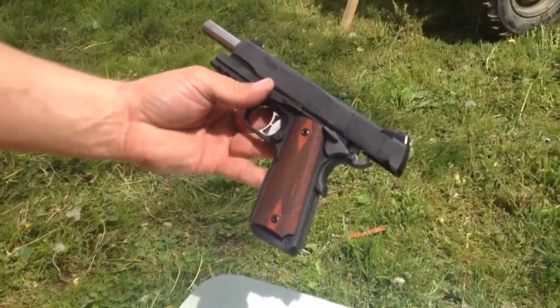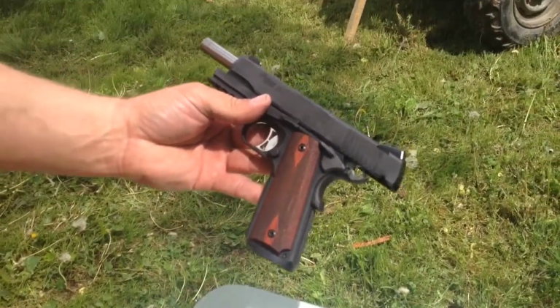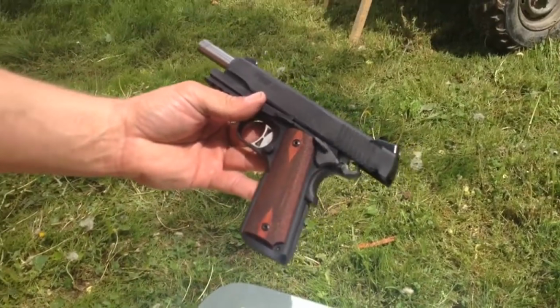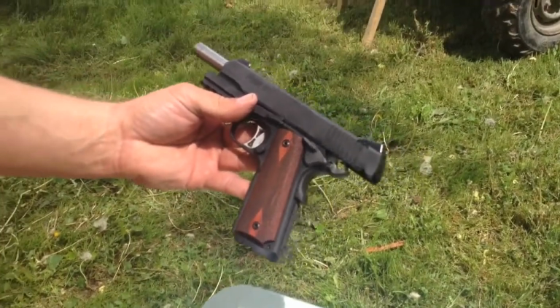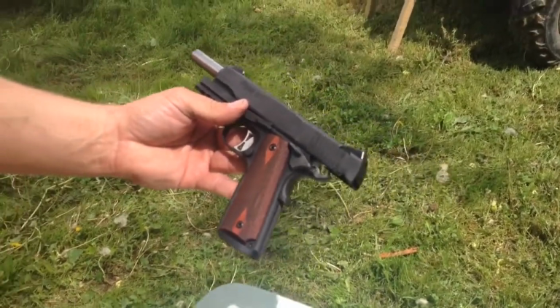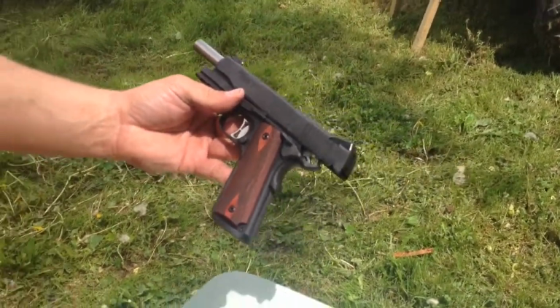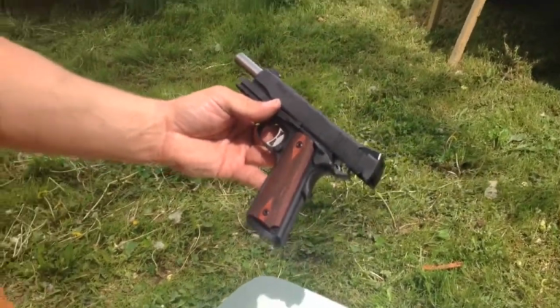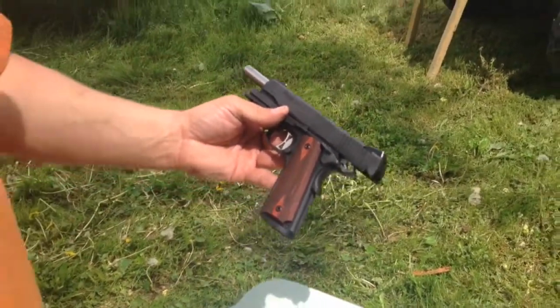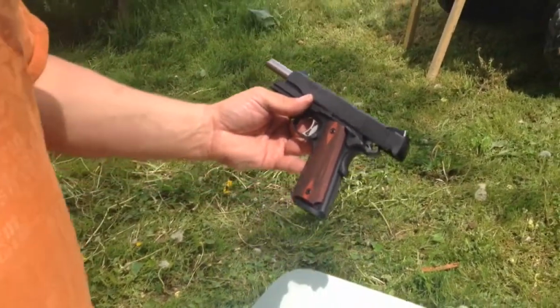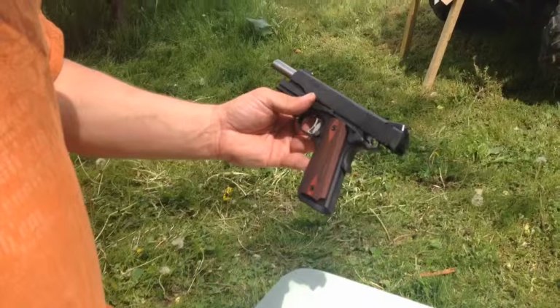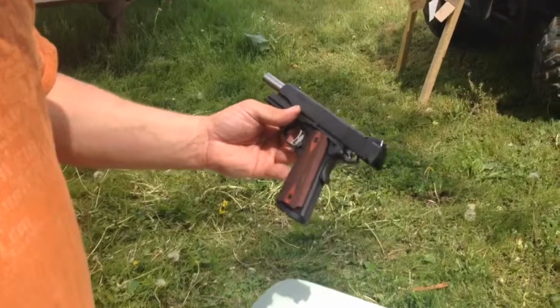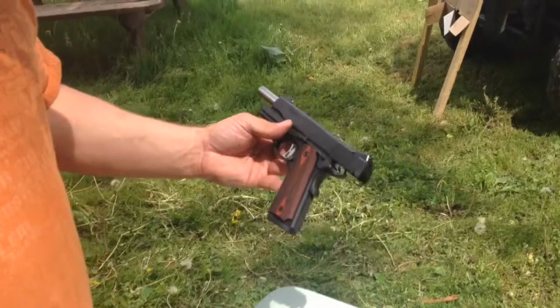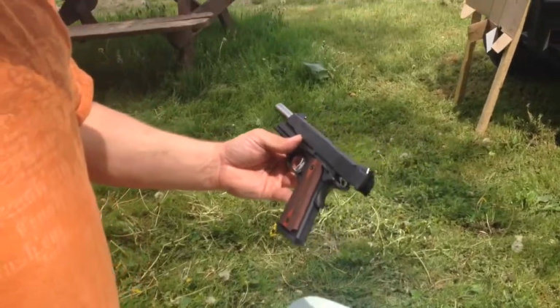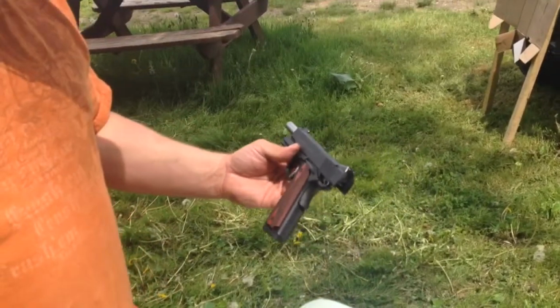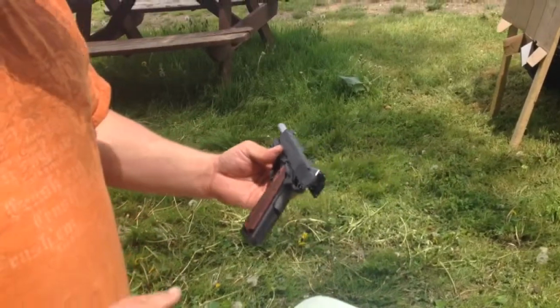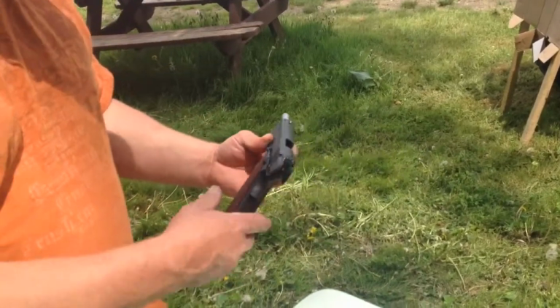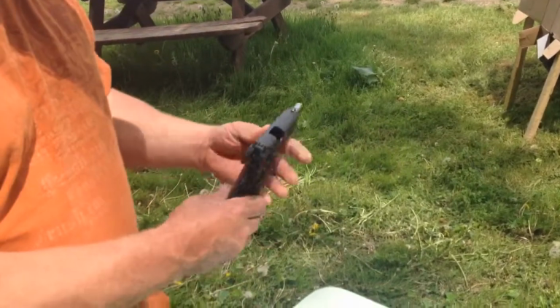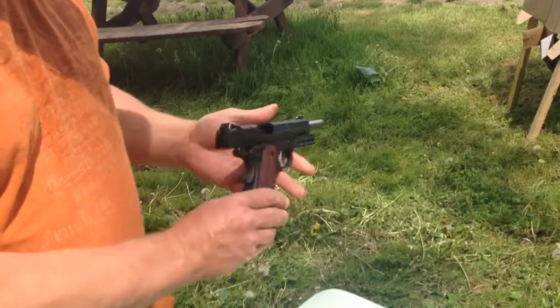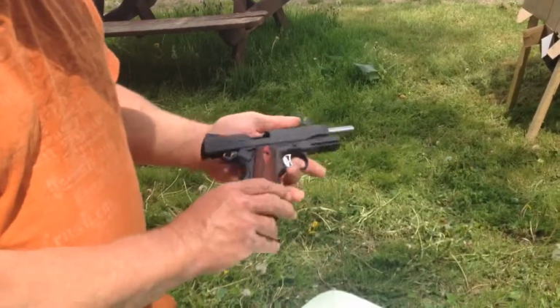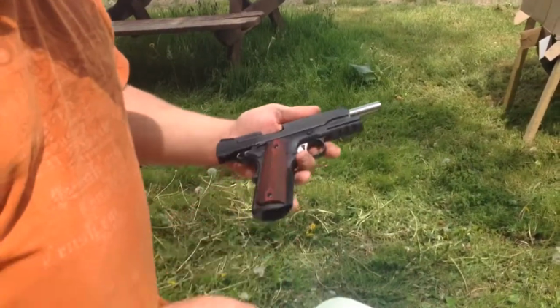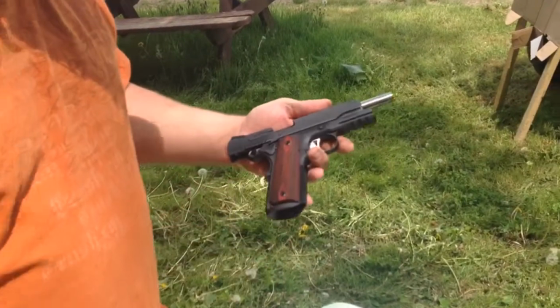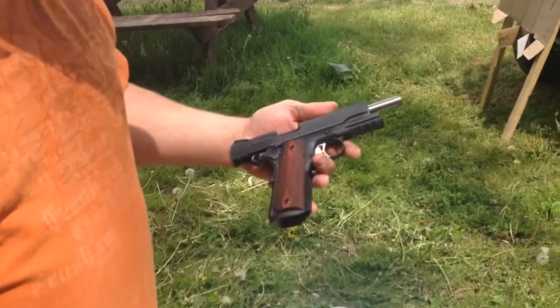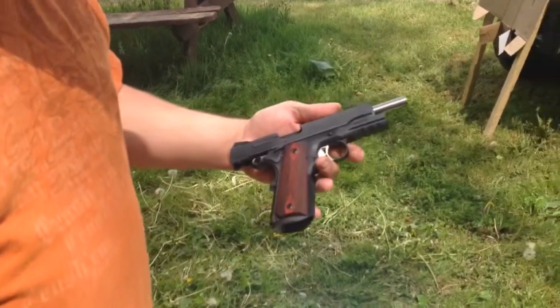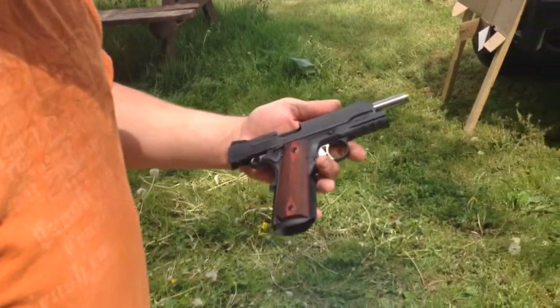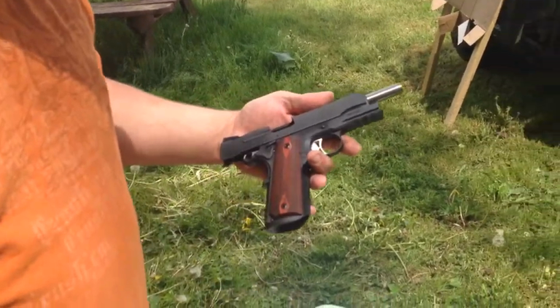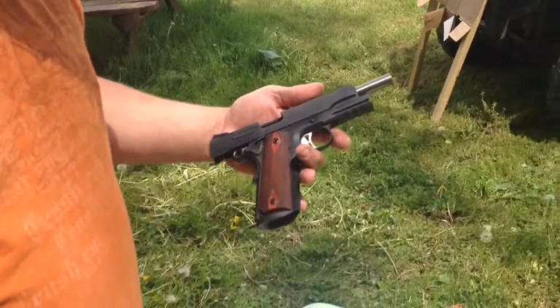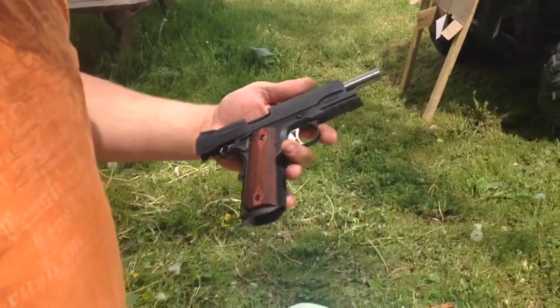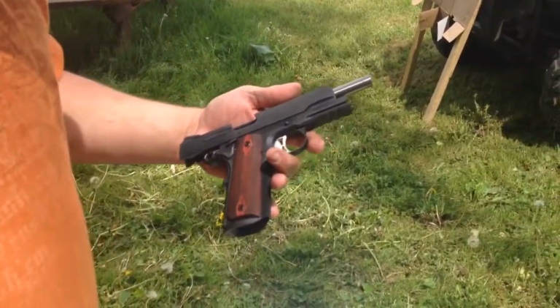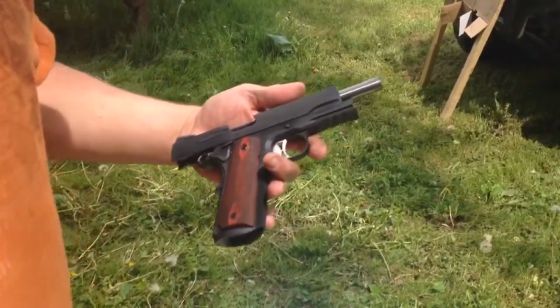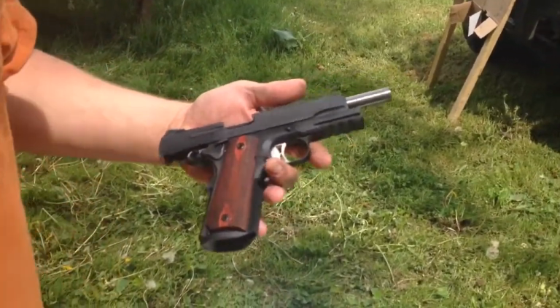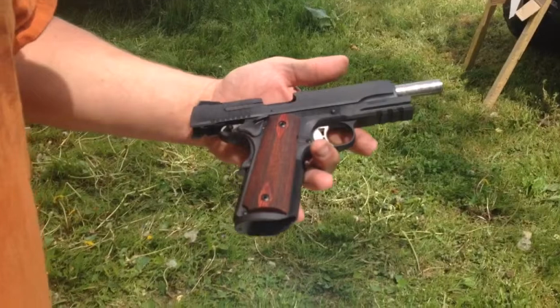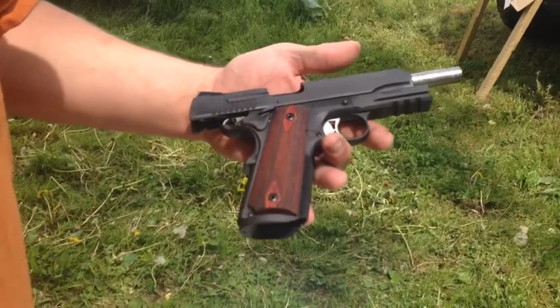This is my buddy's. I've never shot it yet, but we're going to take it and put 8 rounds through it and see what it shoots like.